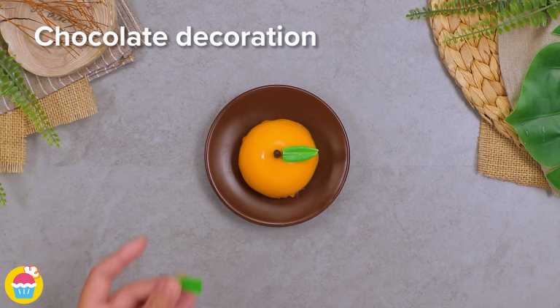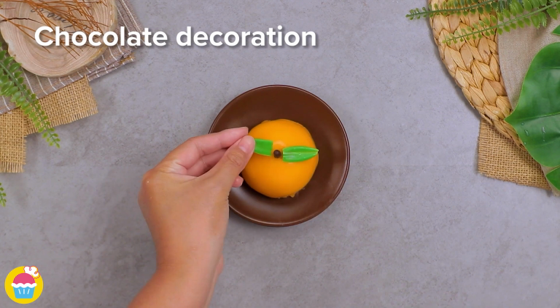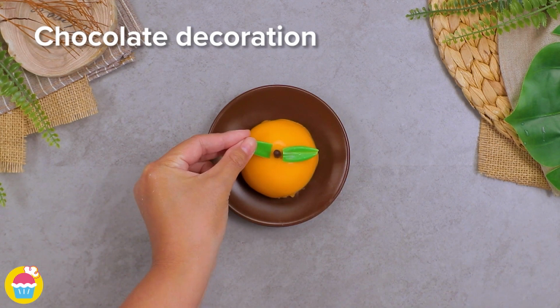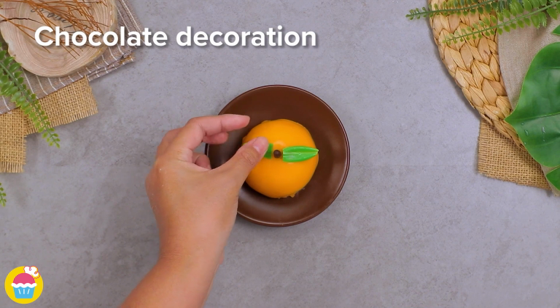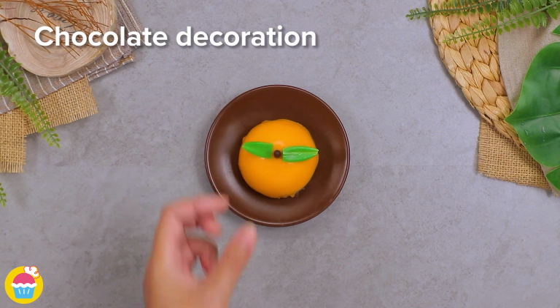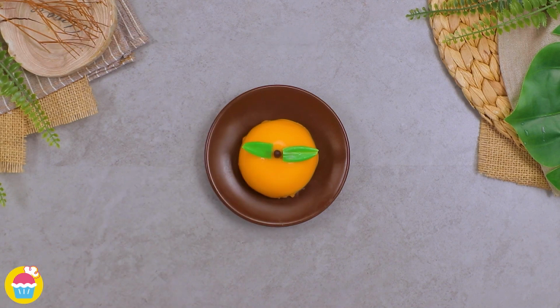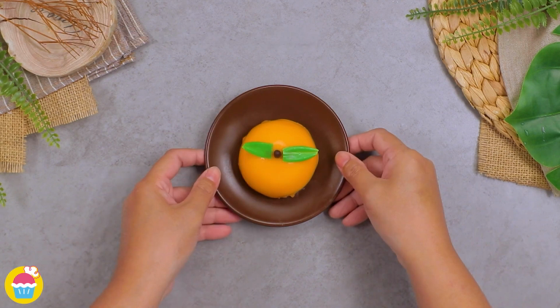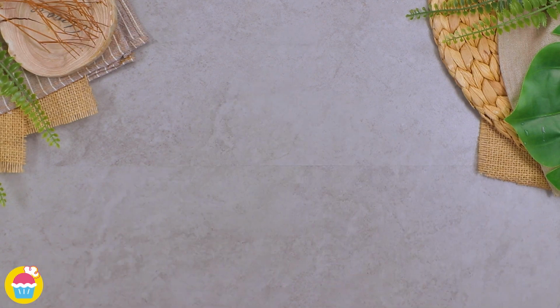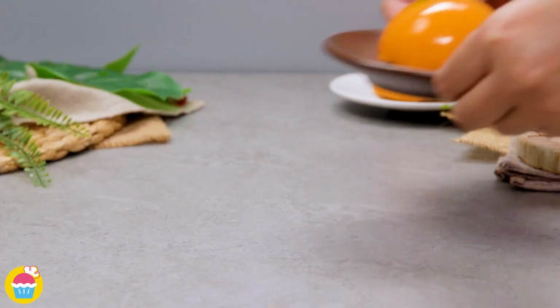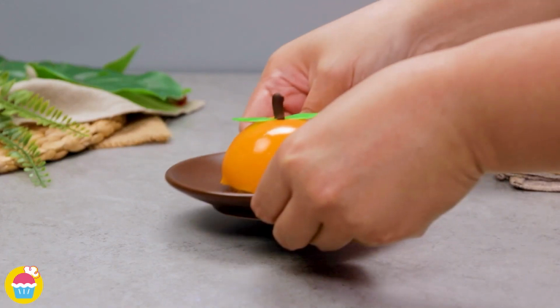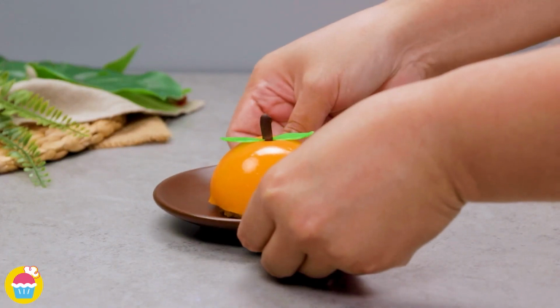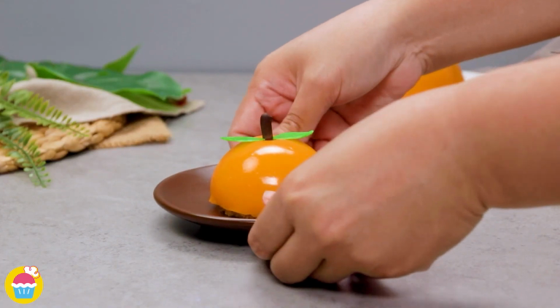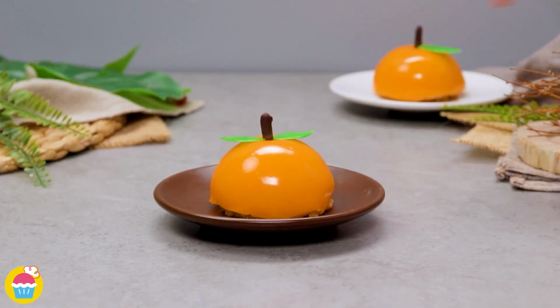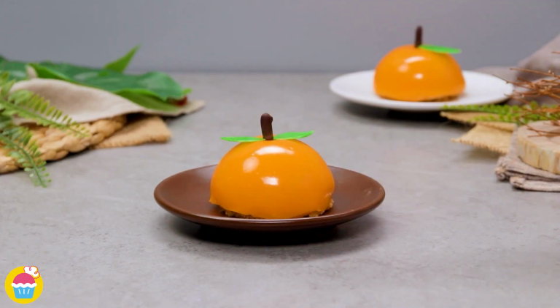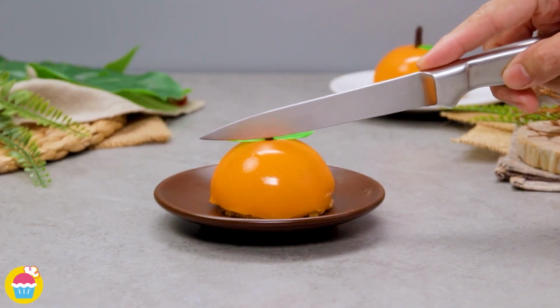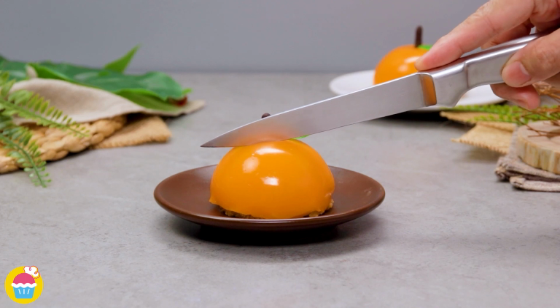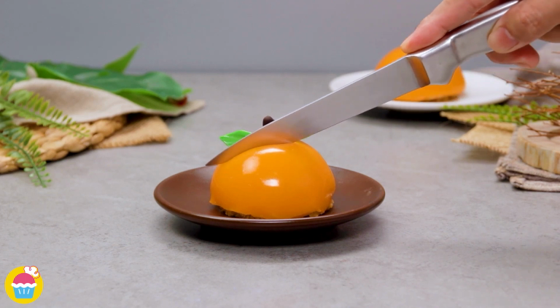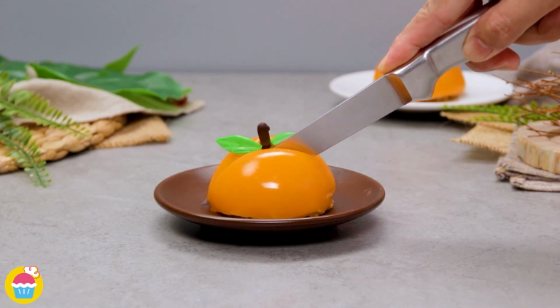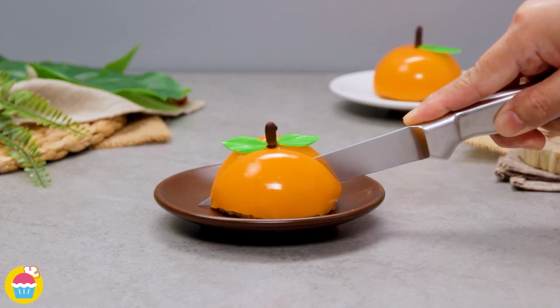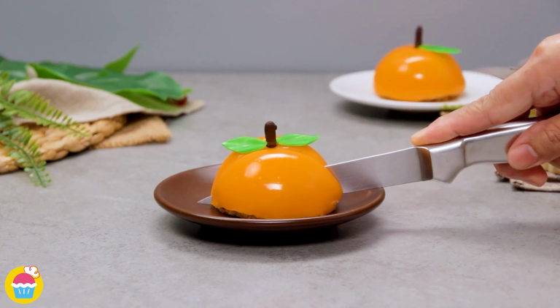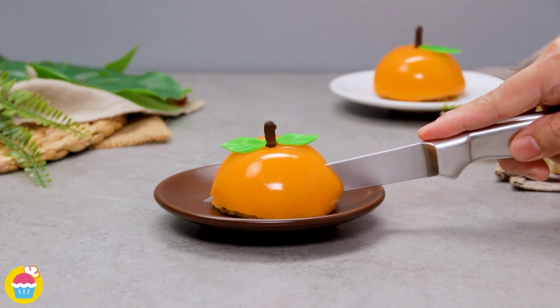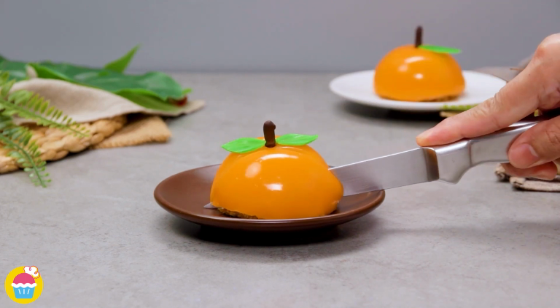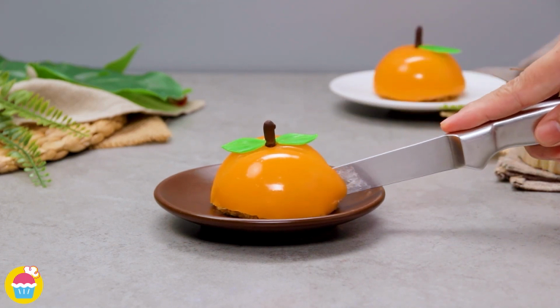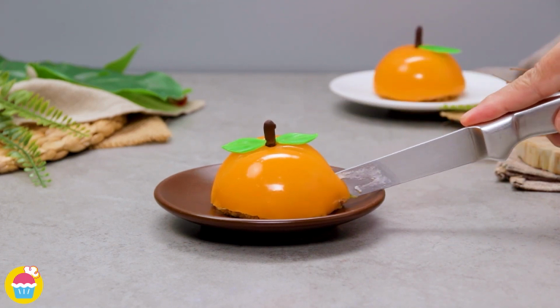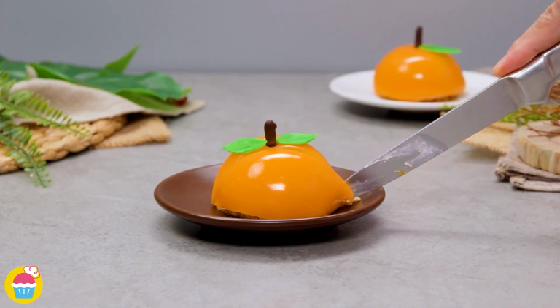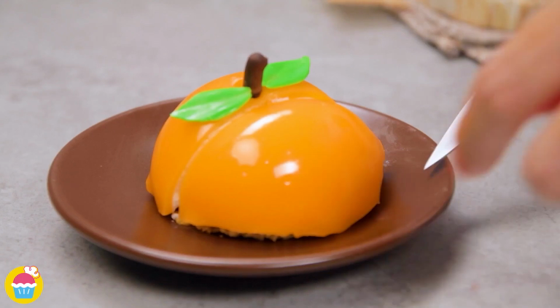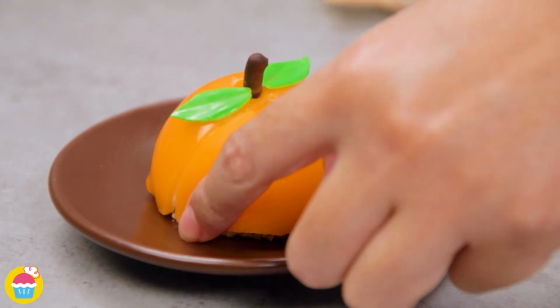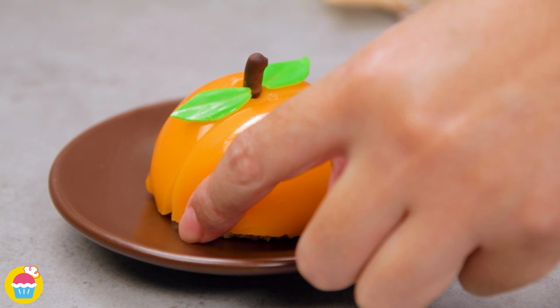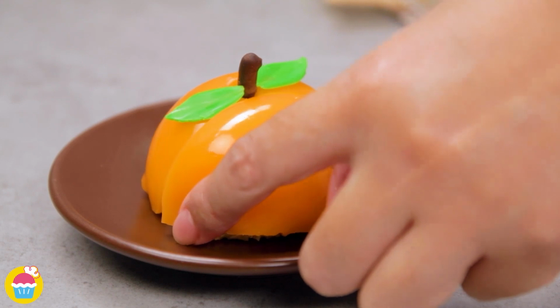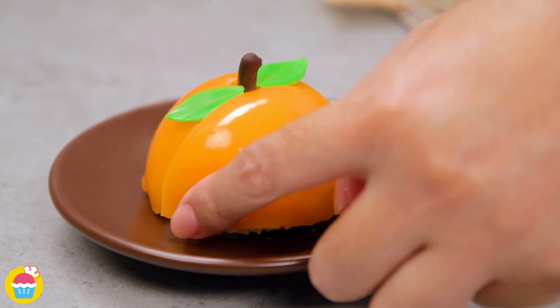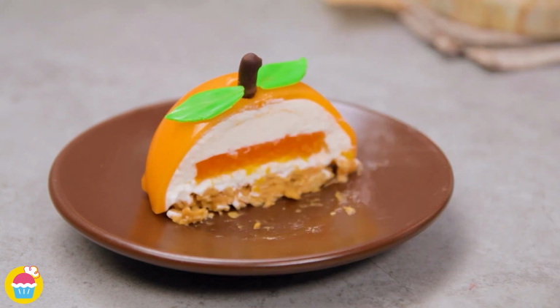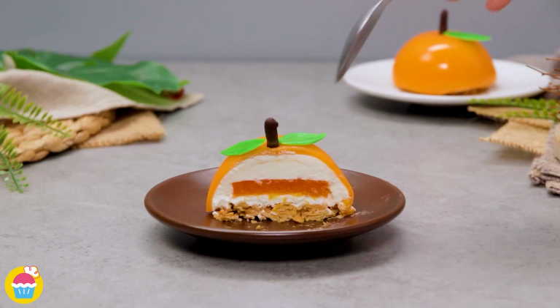And there you go — a very realistic looking orange mousse cake. Zingy. Tangy. Smooth. Delicious.